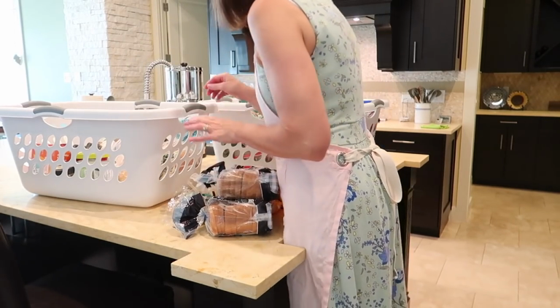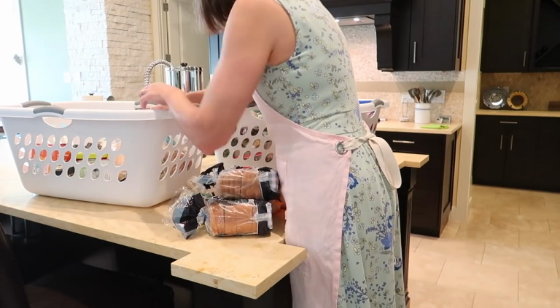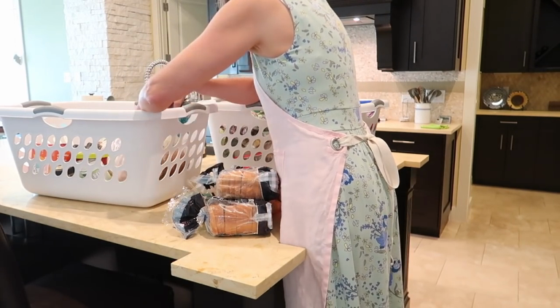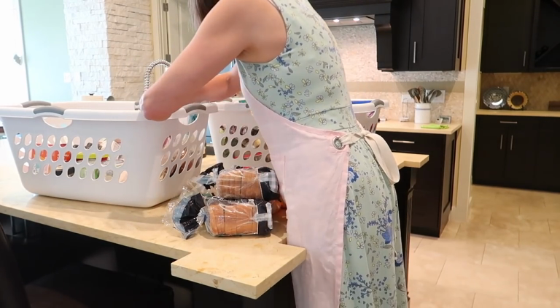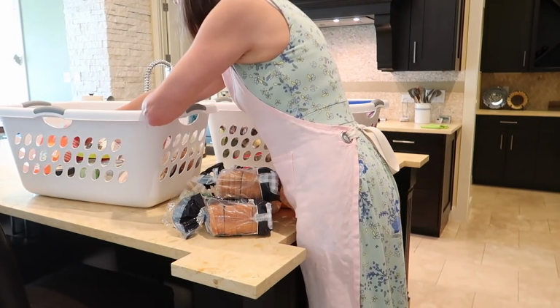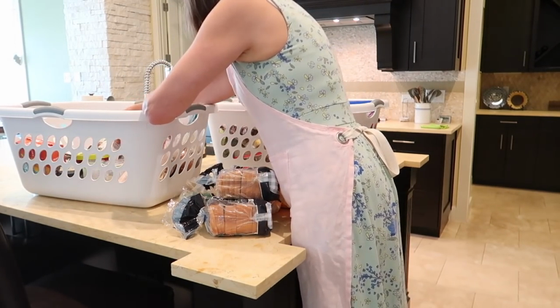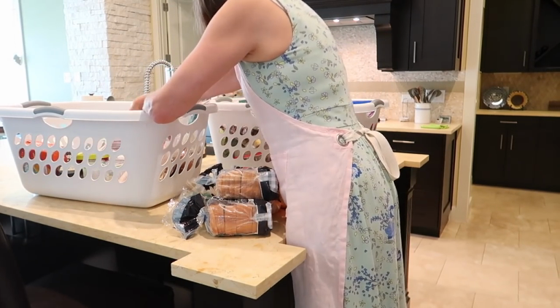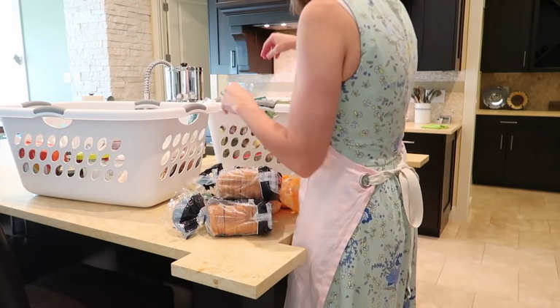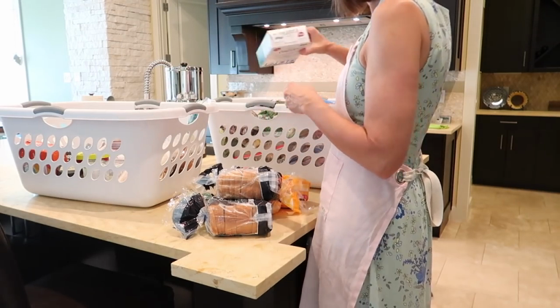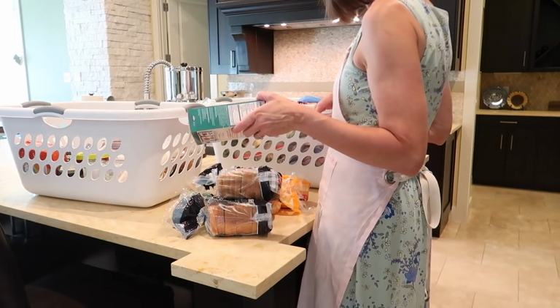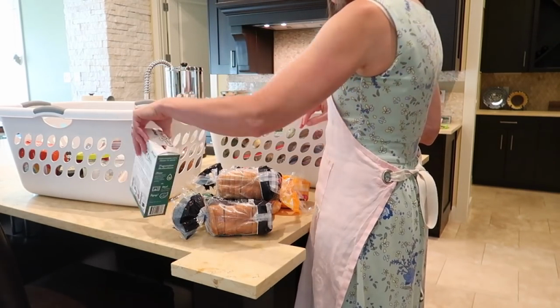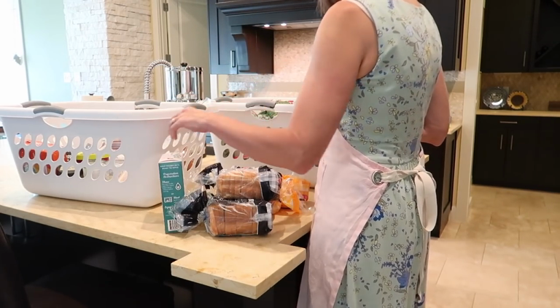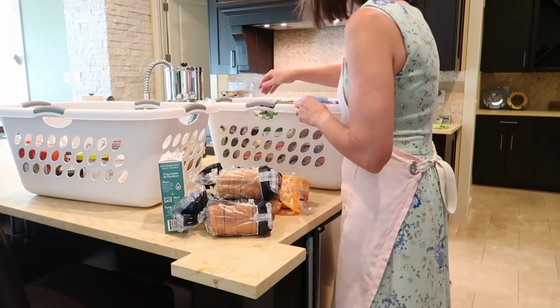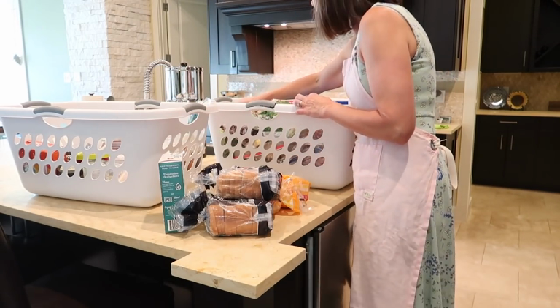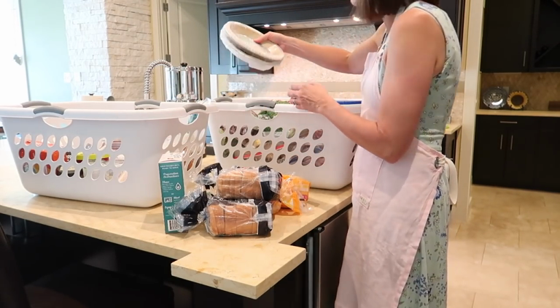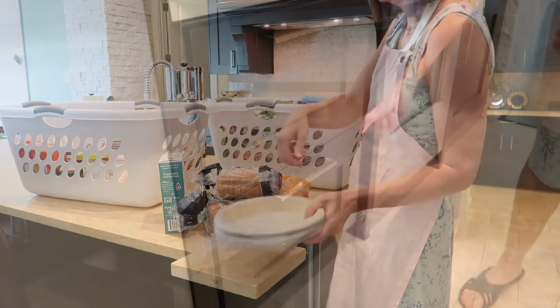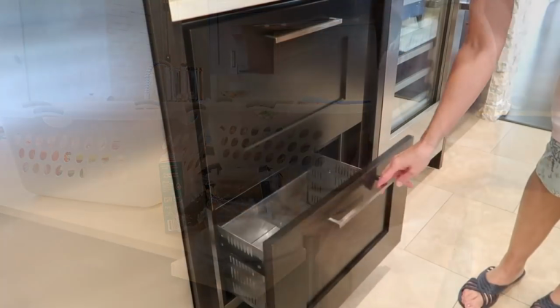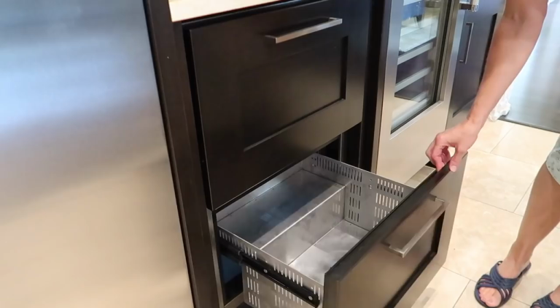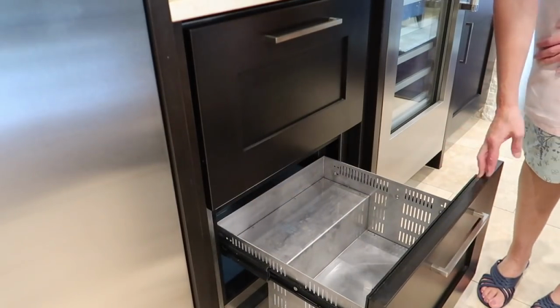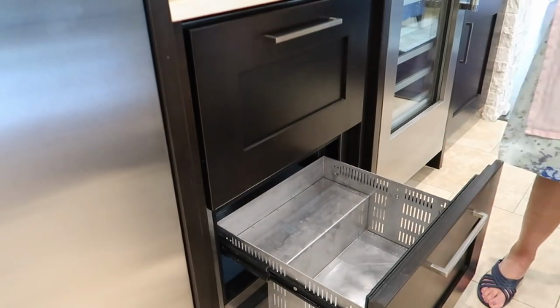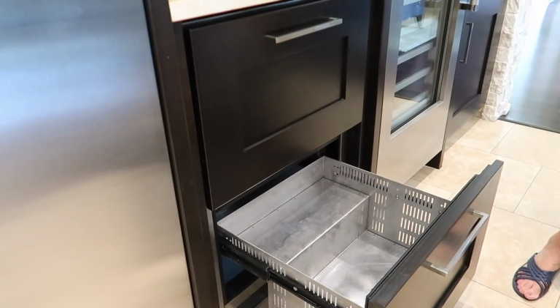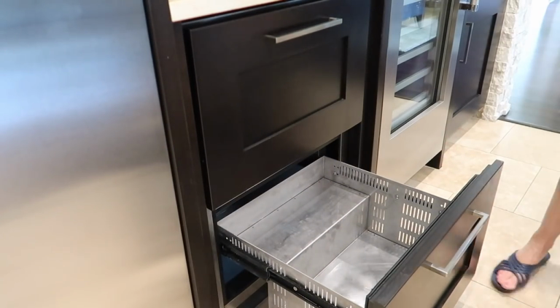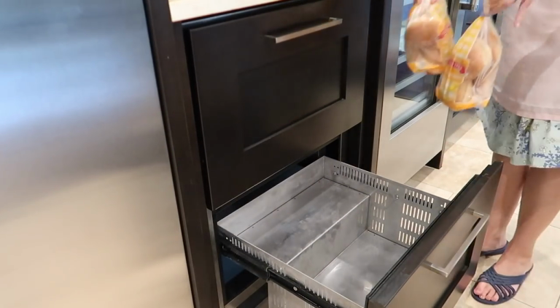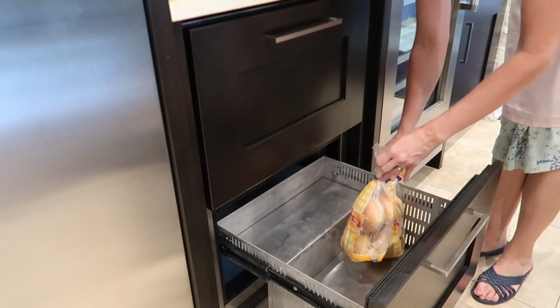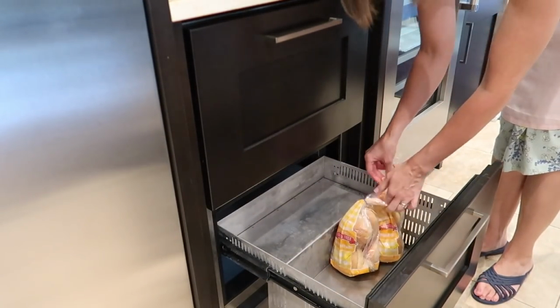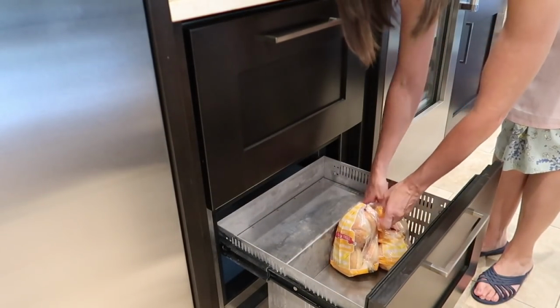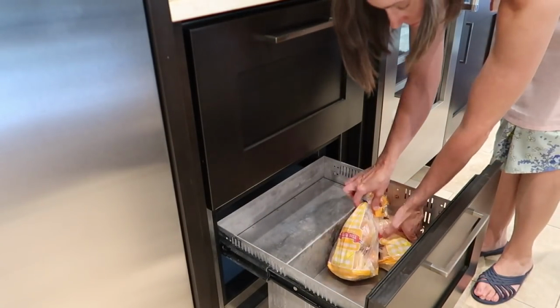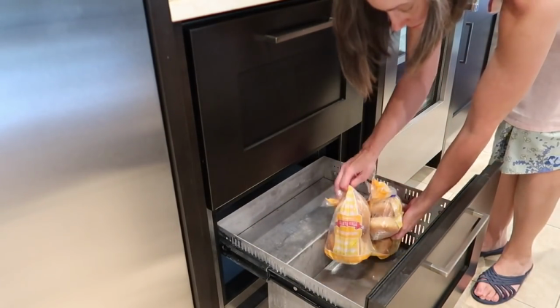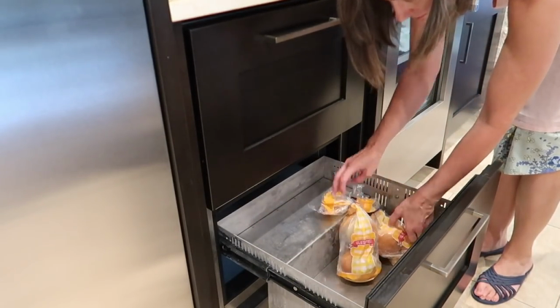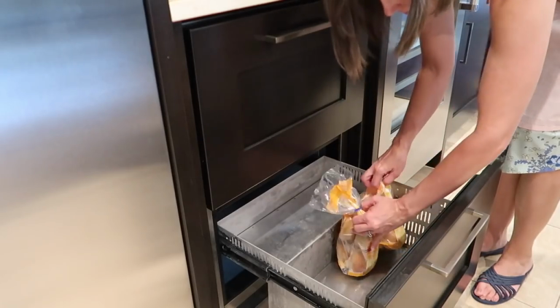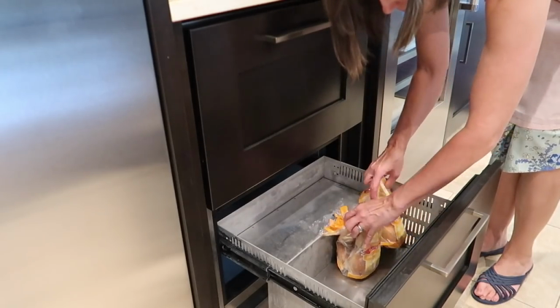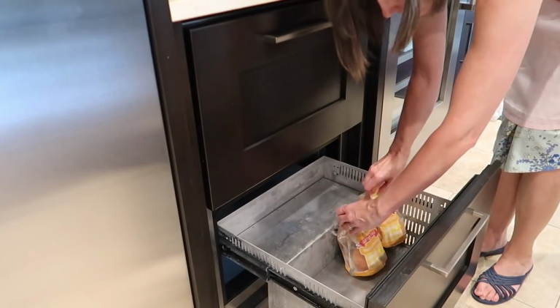Previously I used the bottom drawer to put all of Peyton's gluten-free items, so I'm just going to do that again. I'm sorting through these baskets, finding those items, quickly getting them in the freezer, and saving the organizing for later.